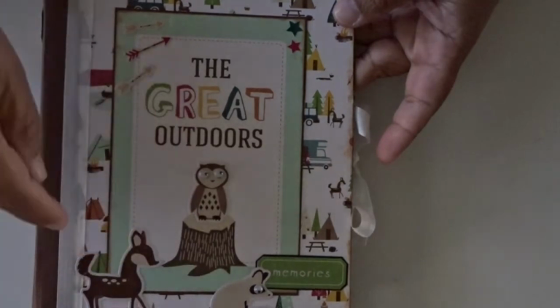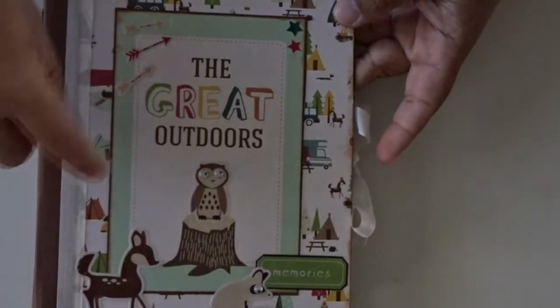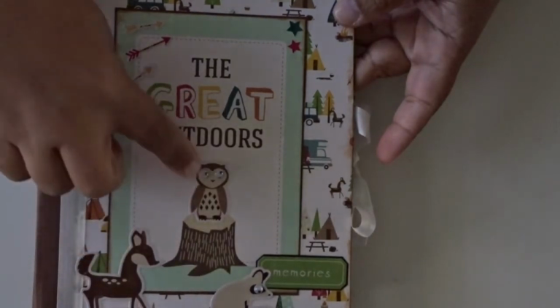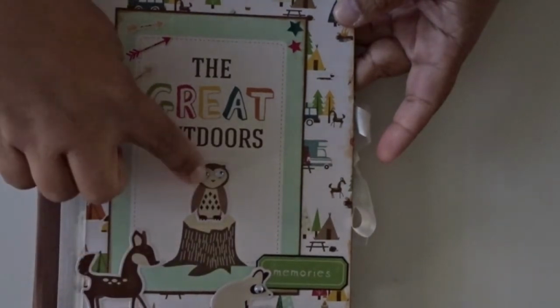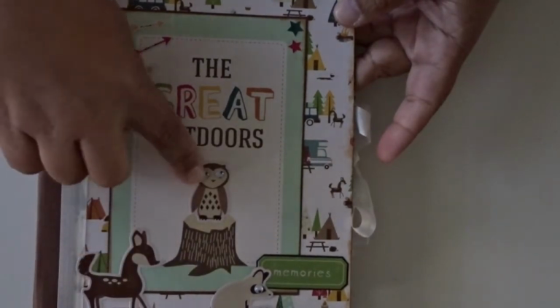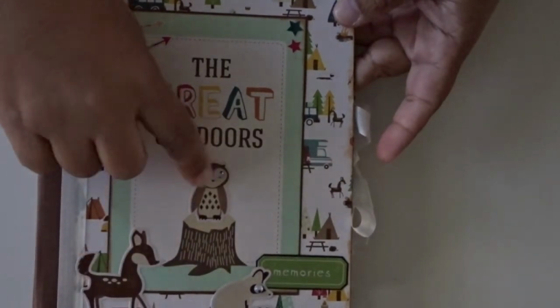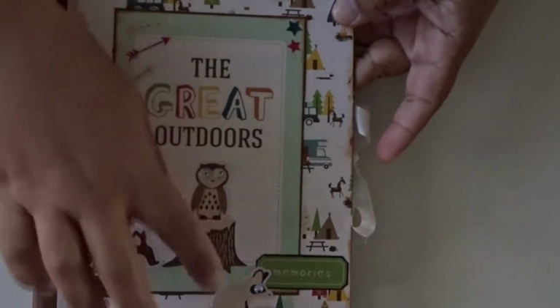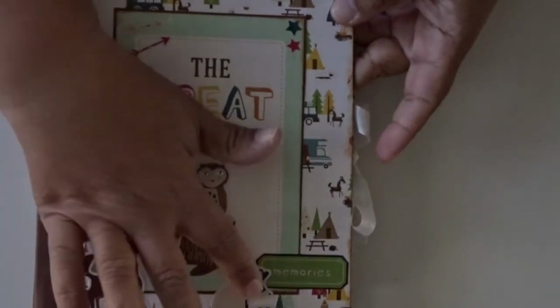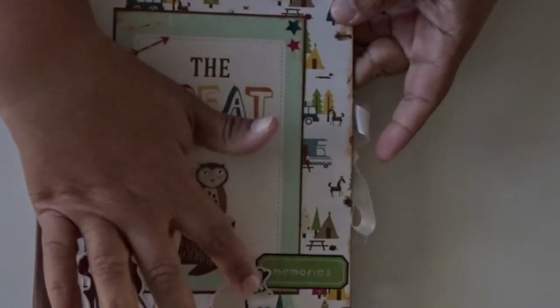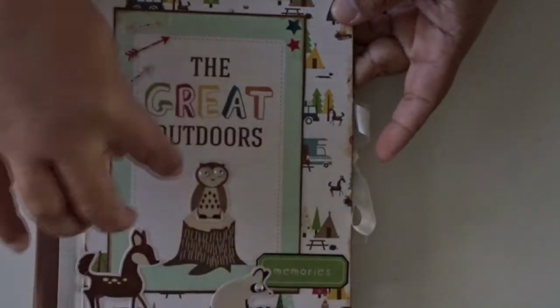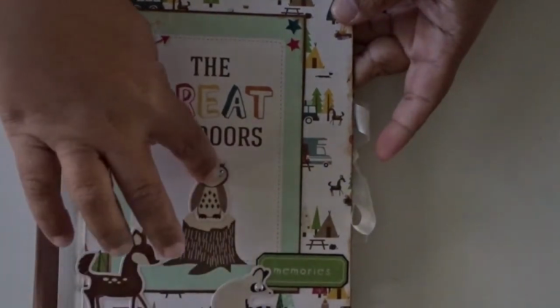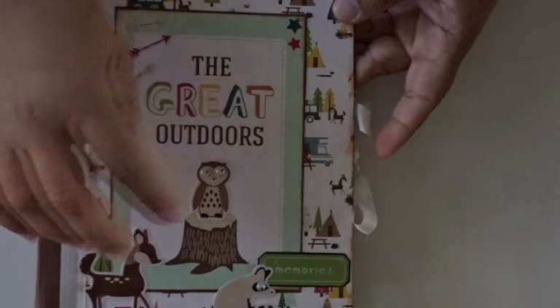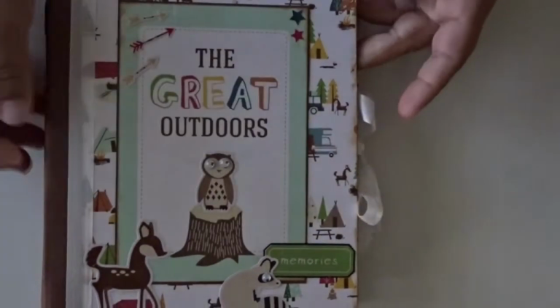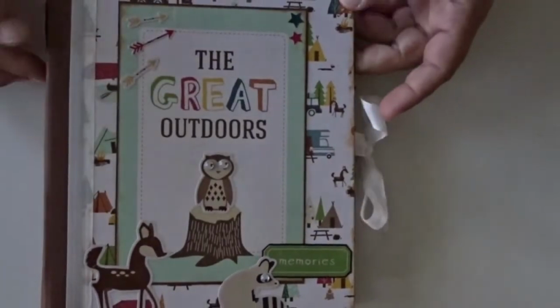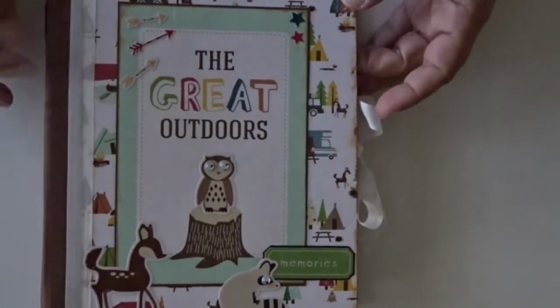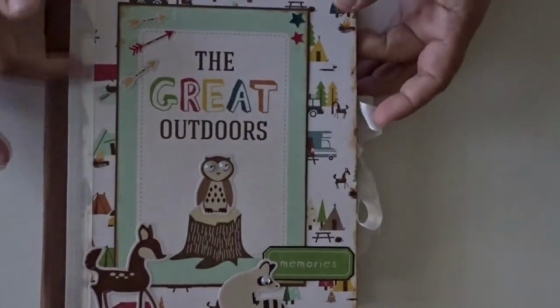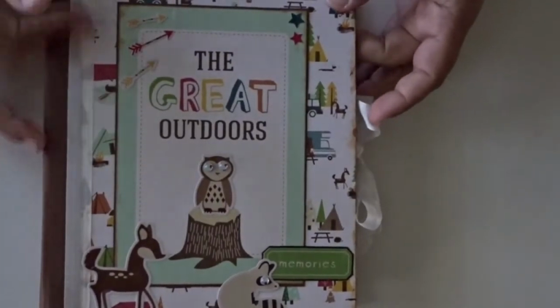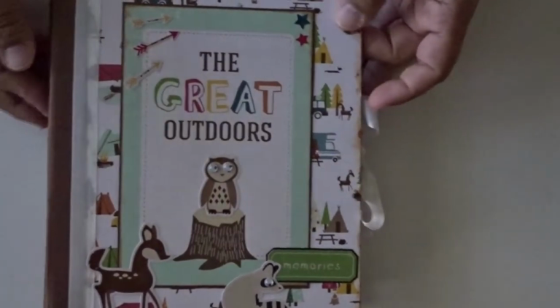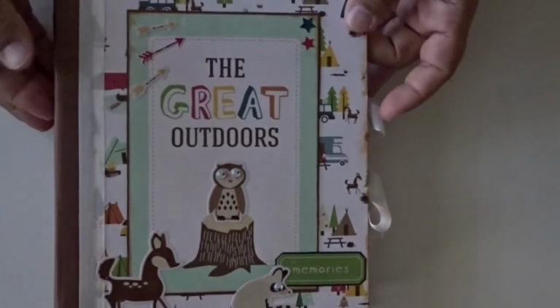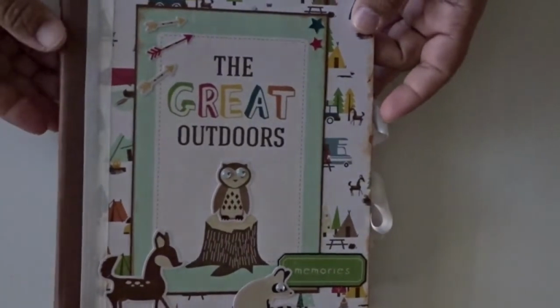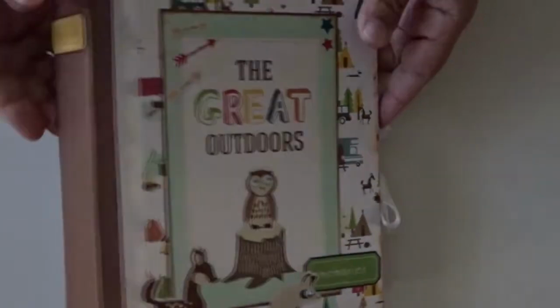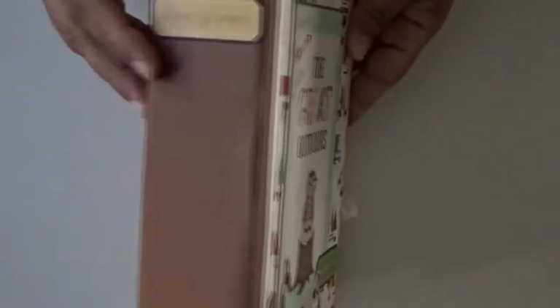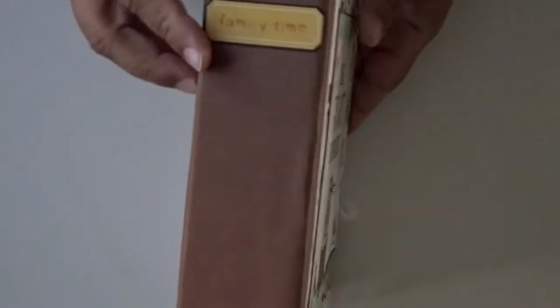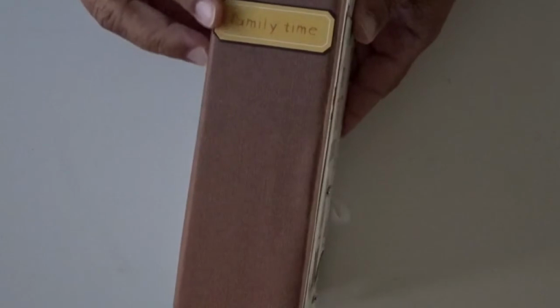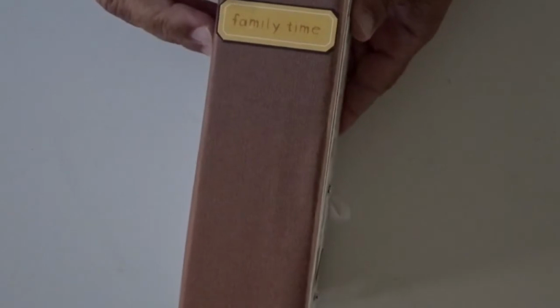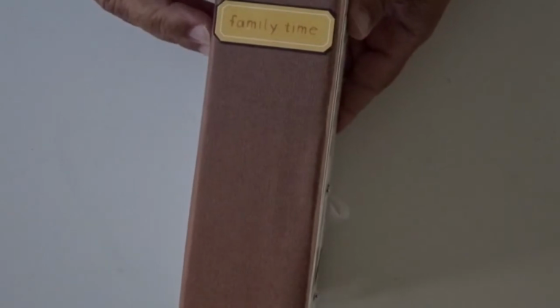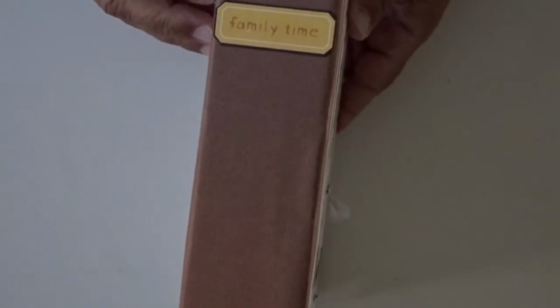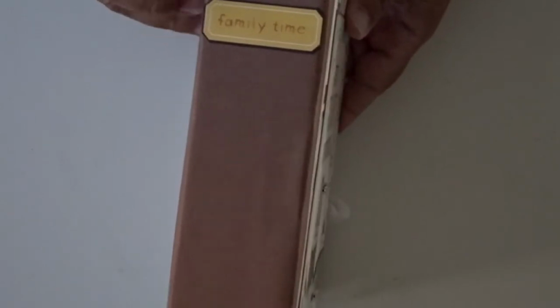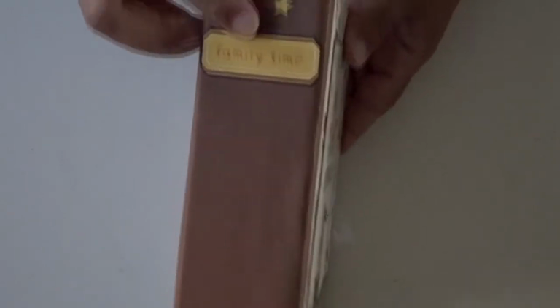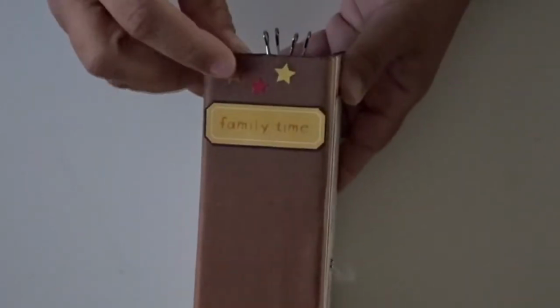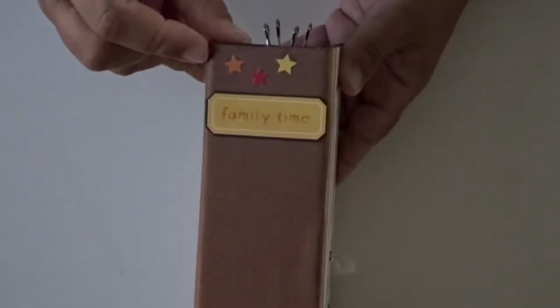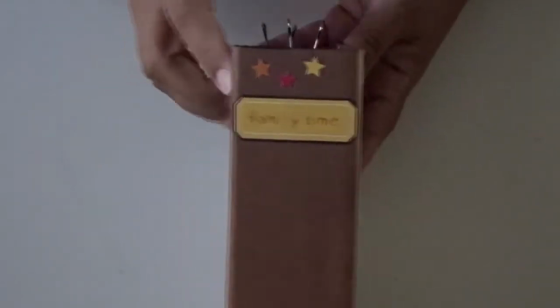I added some googly eyes — I thought that was kind of cute, kind of funky looking. And here is the same binding for the spine. This is the spine. It says Family Time, and I added some stickers there.